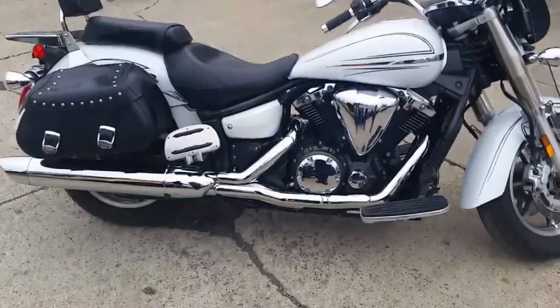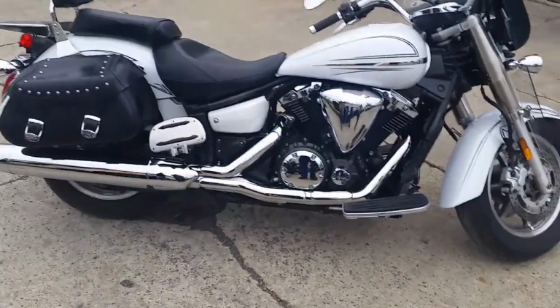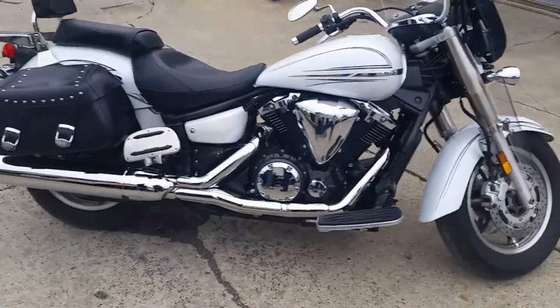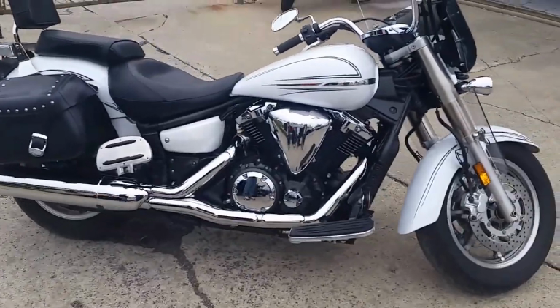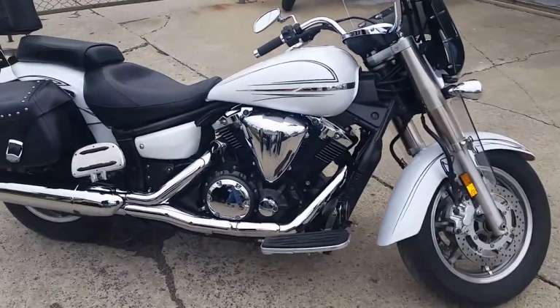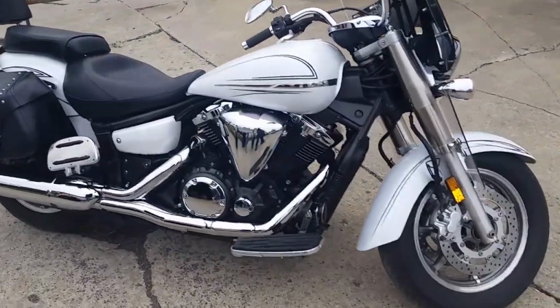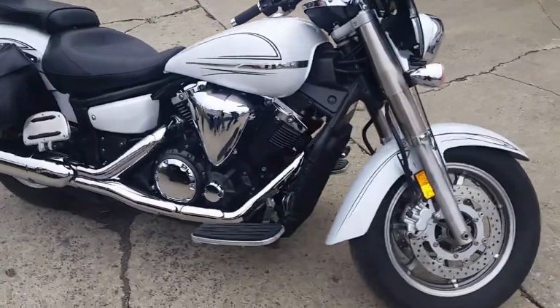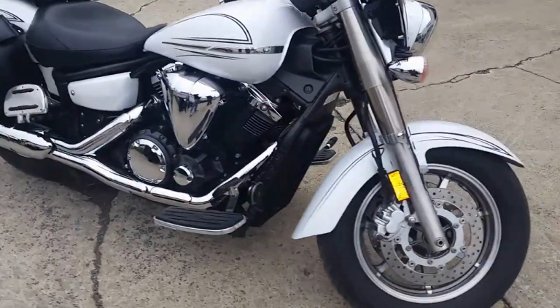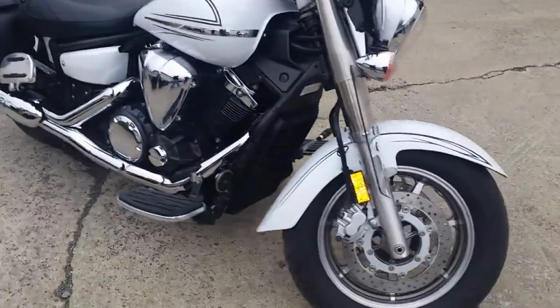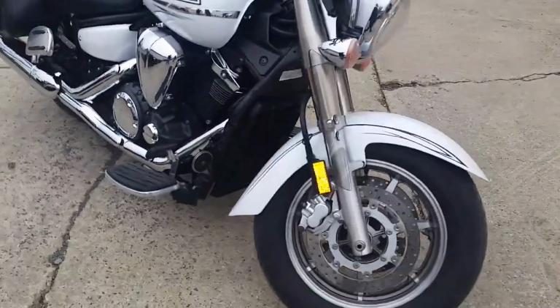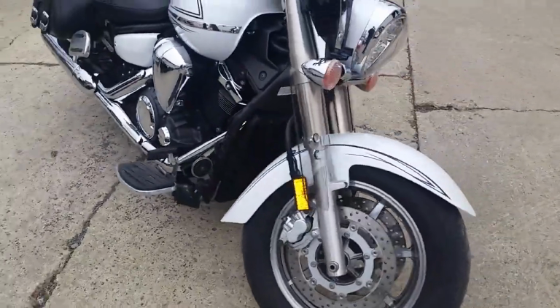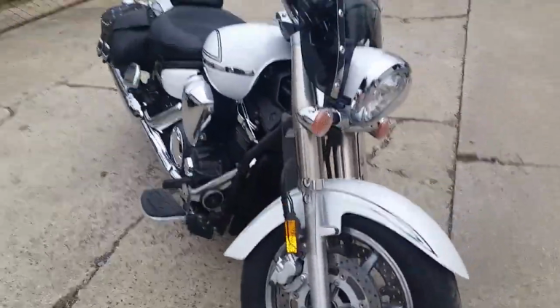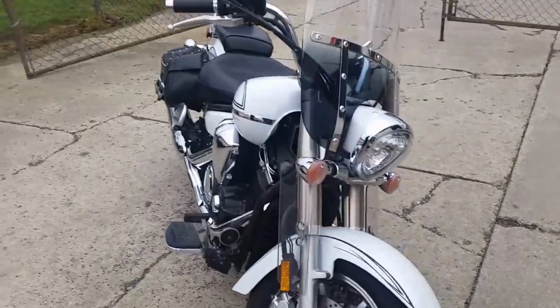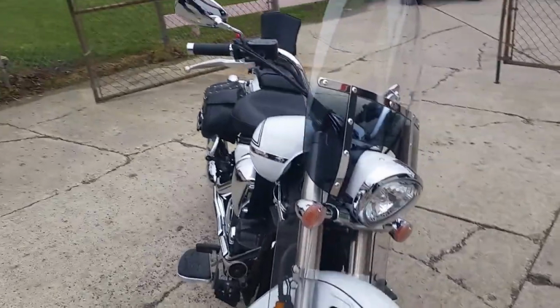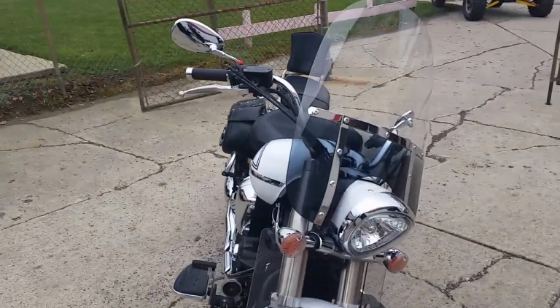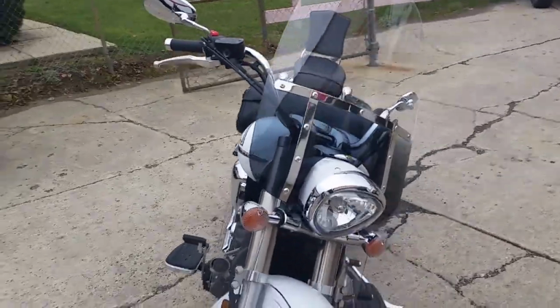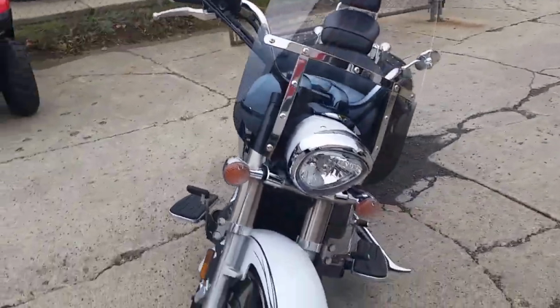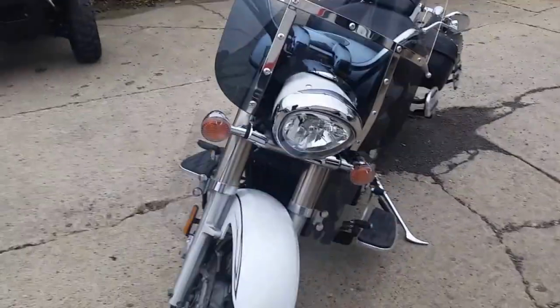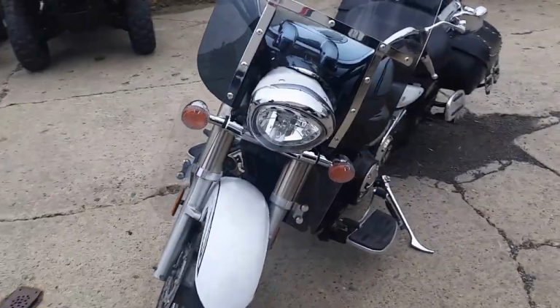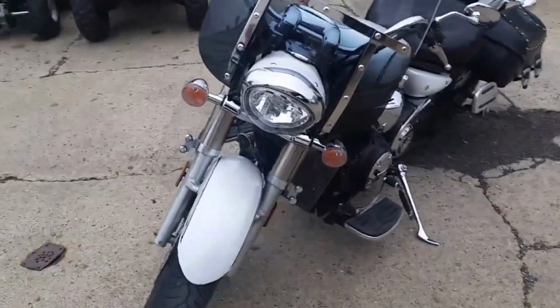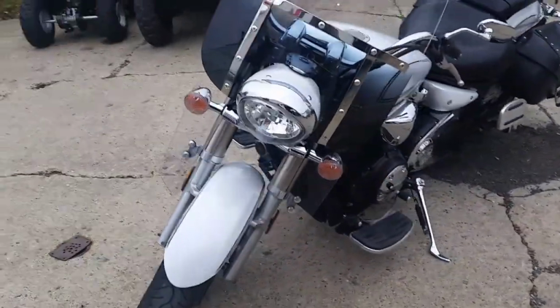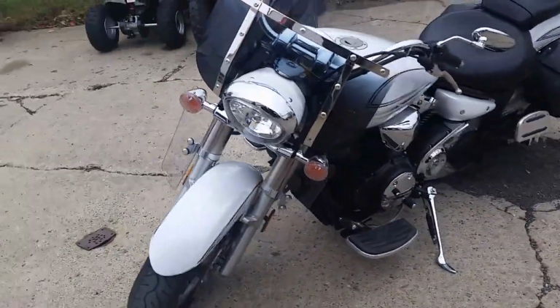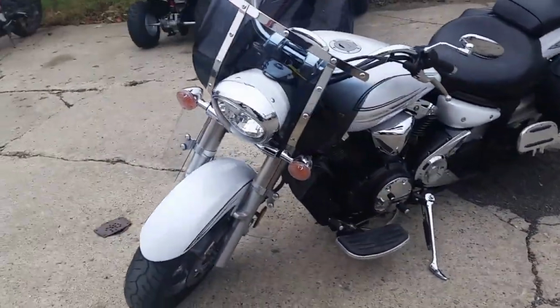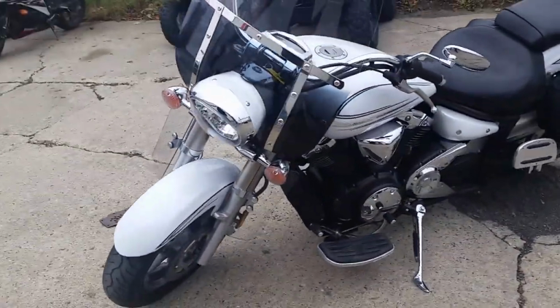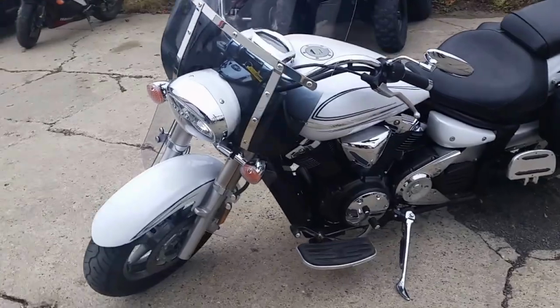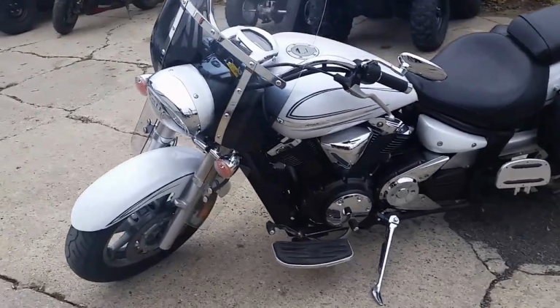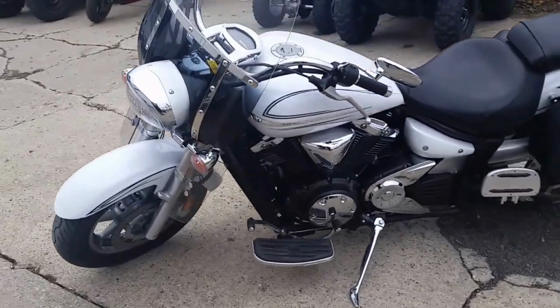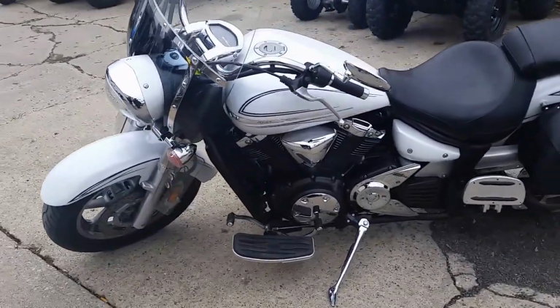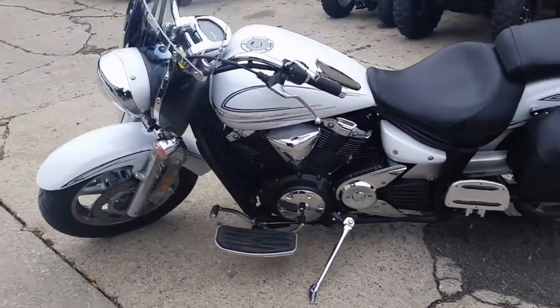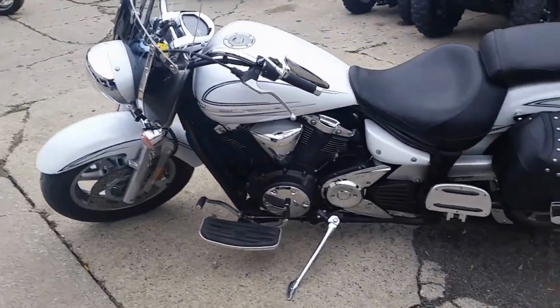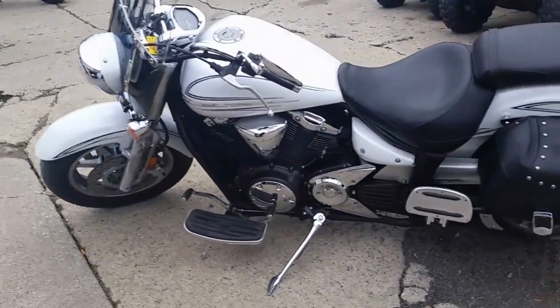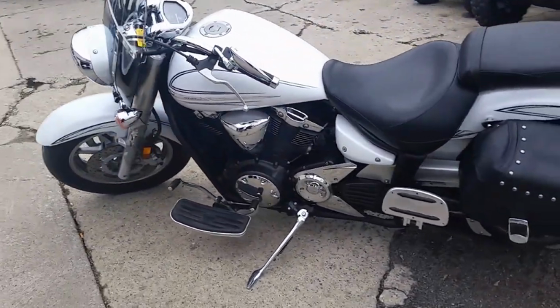We've got over 450 used bikes in our showroom. Today we've got a great one. It's a 2009 D-Star 1300 Touring. This thing's got it all — loaded up with saddlebags, backrest, windshield, and wind deflectors. It's ready to go anywhere.